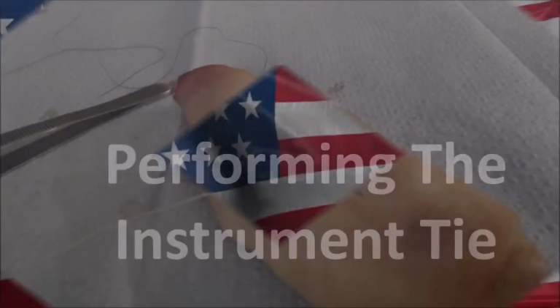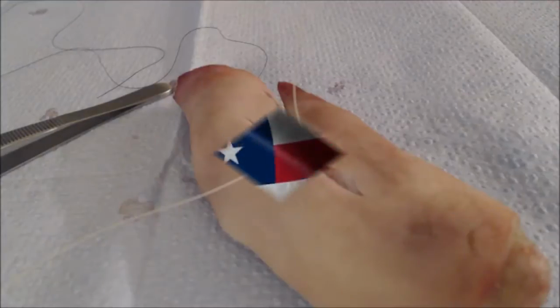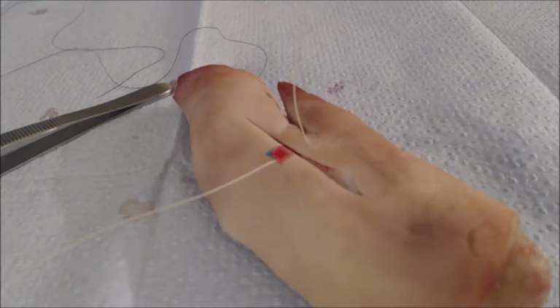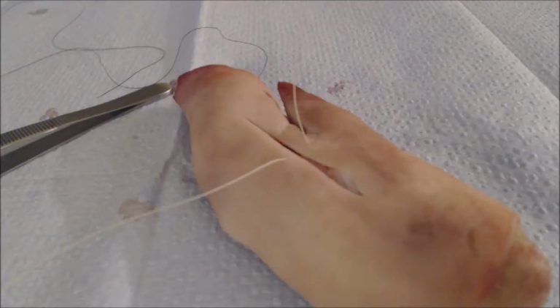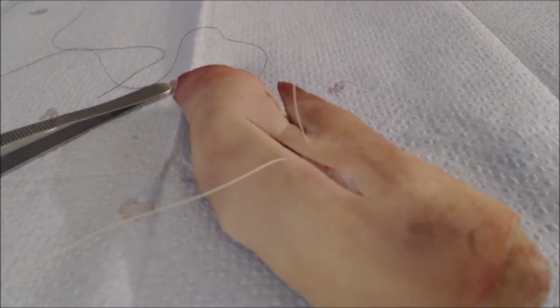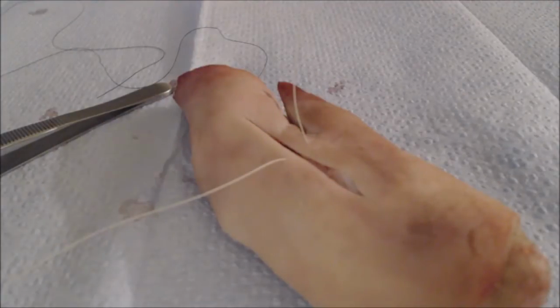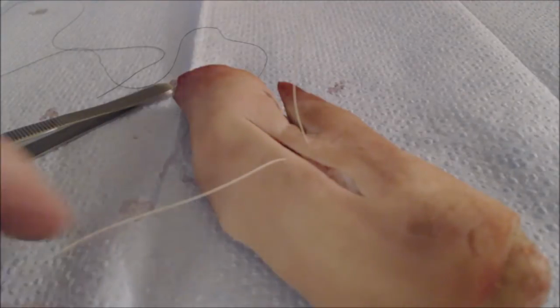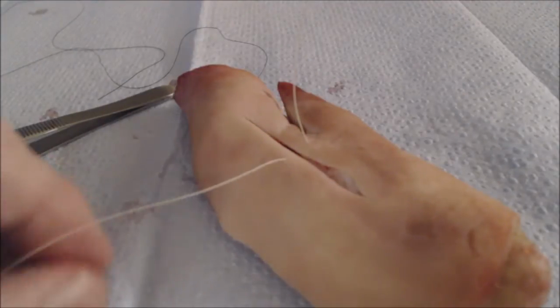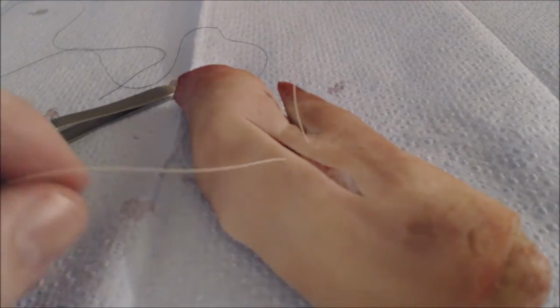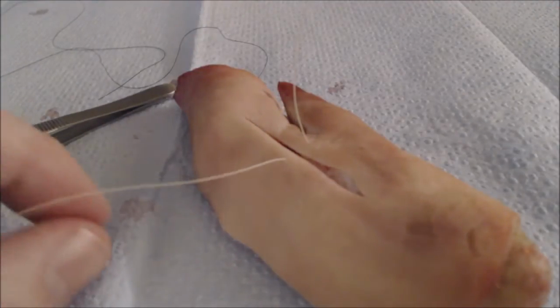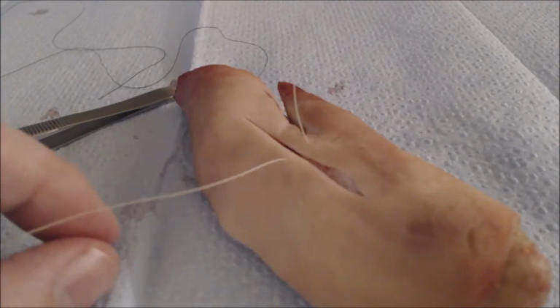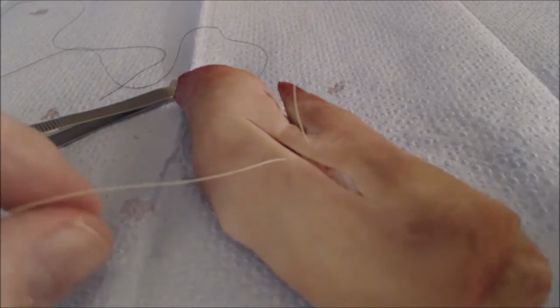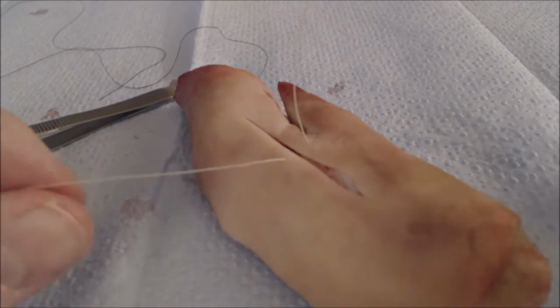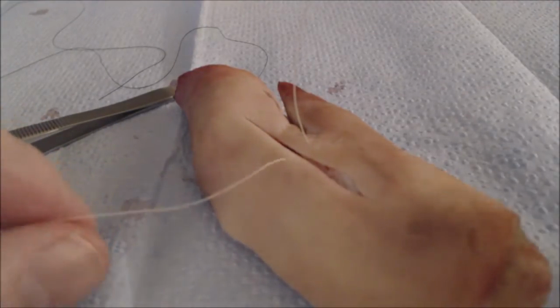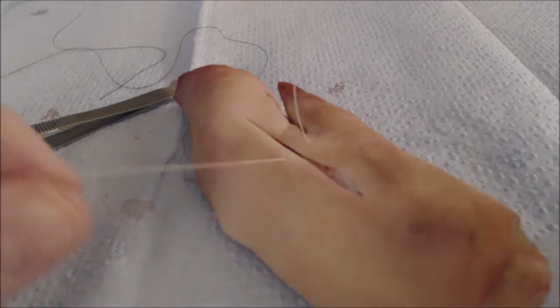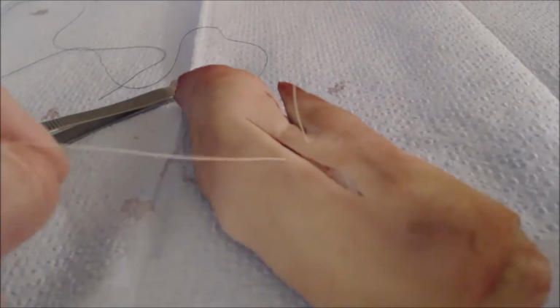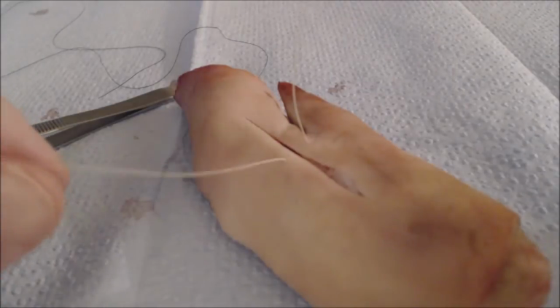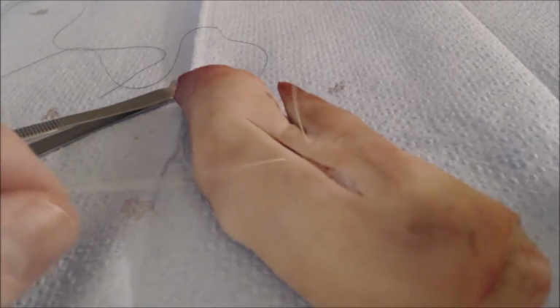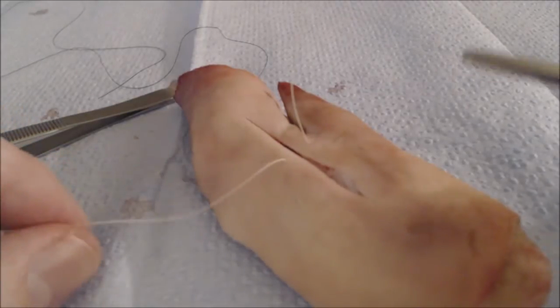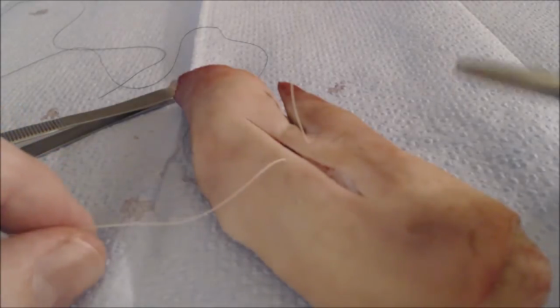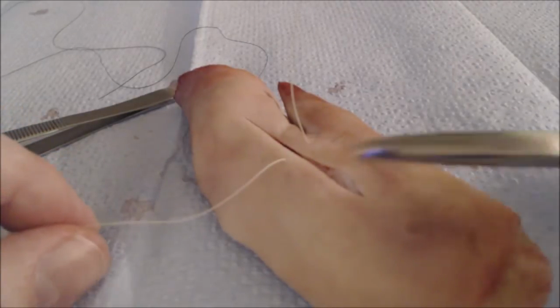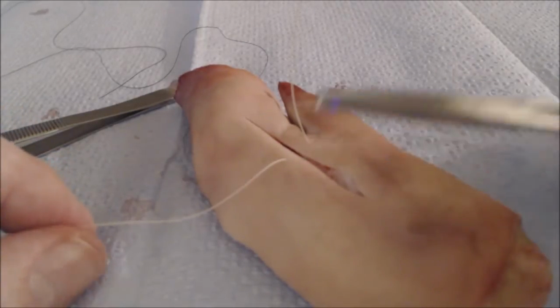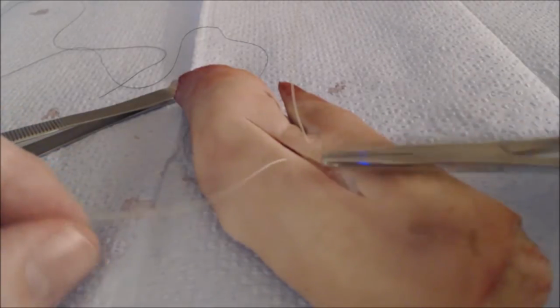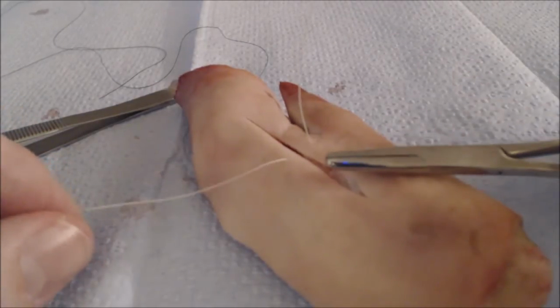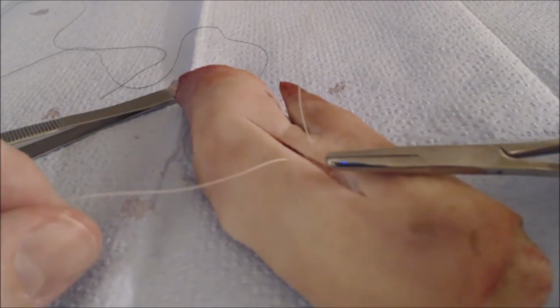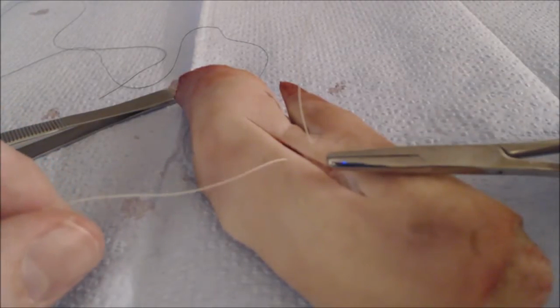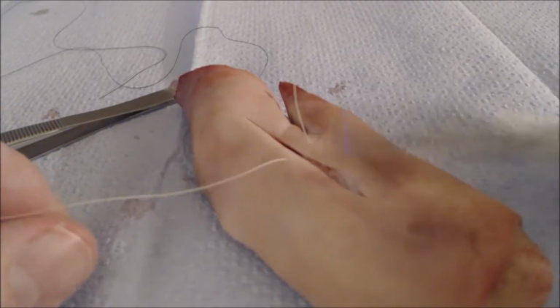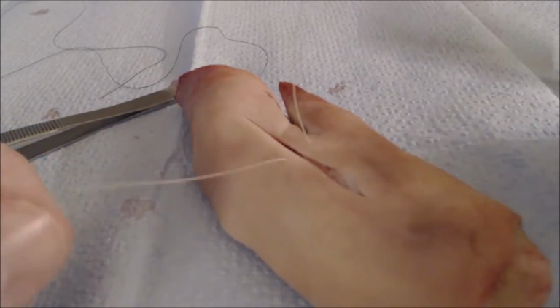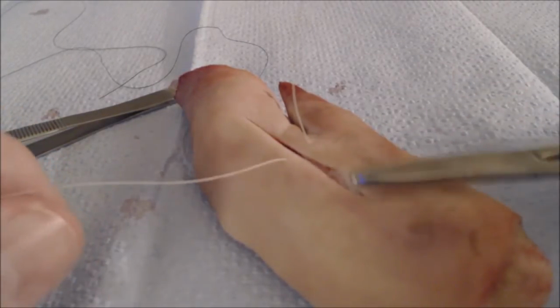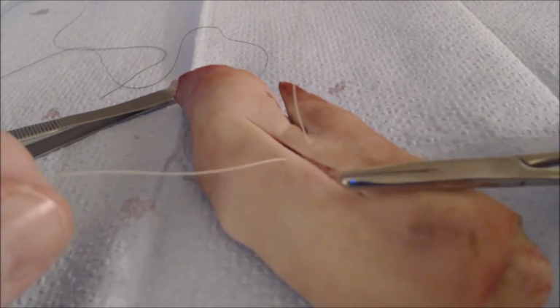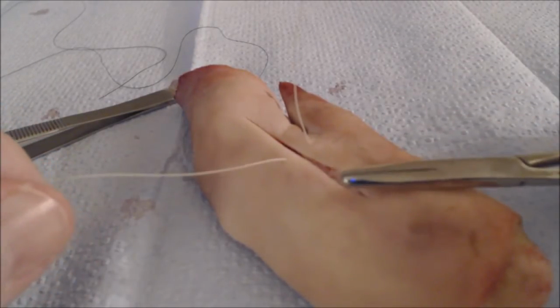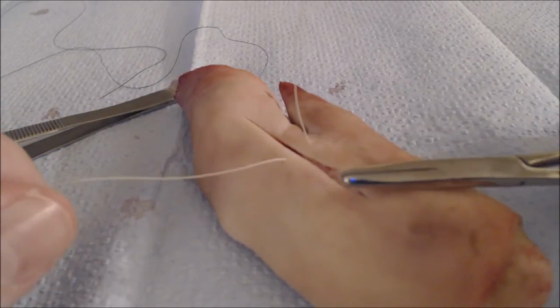You don't always need to use a two-handed tie. In fact, you don't need to spend the time learning how to do it if you have needle drivers in your instrument kit.